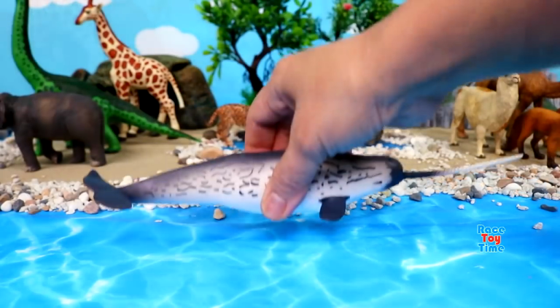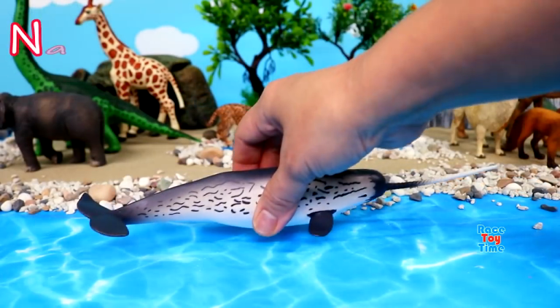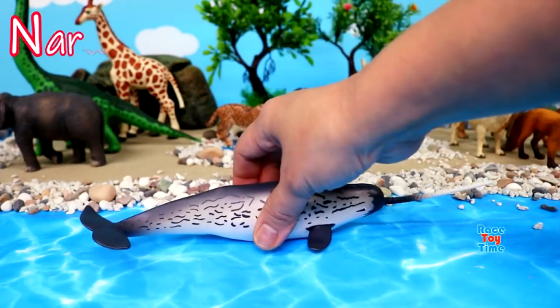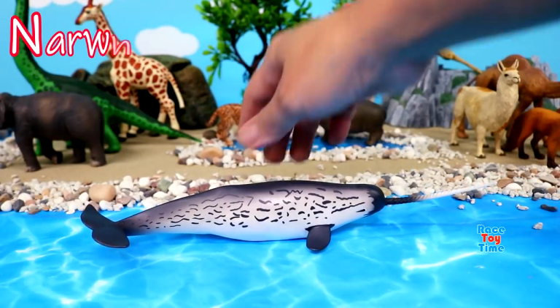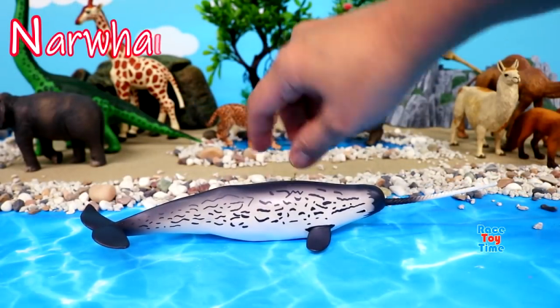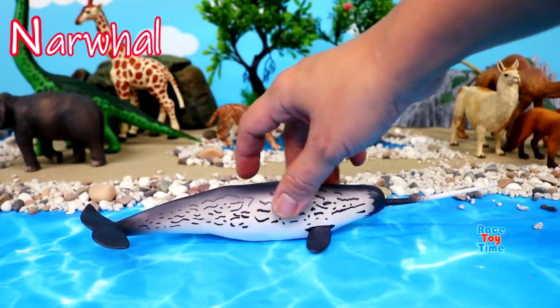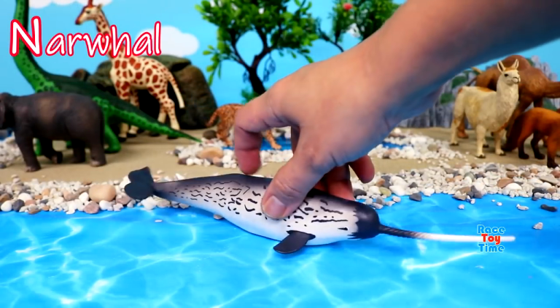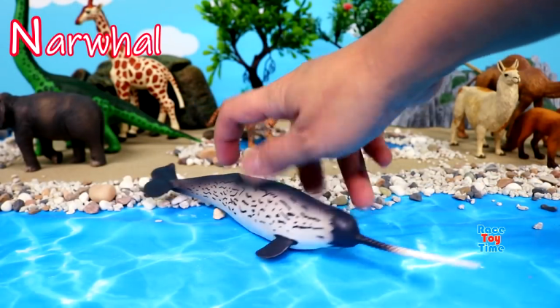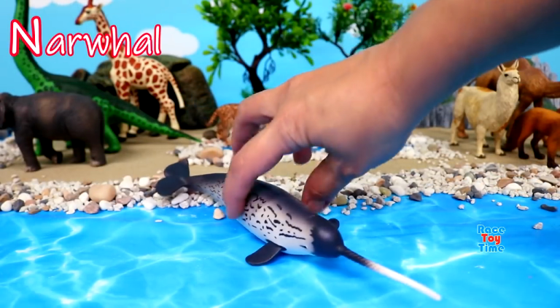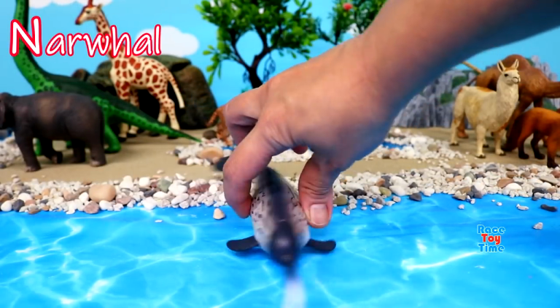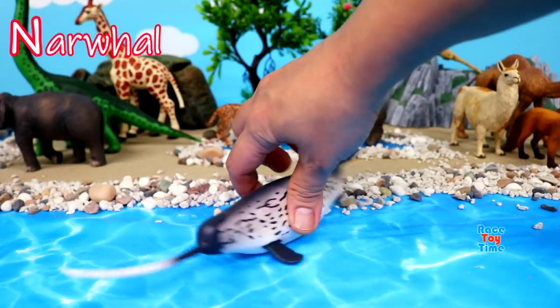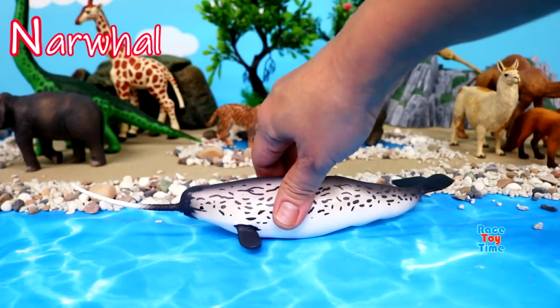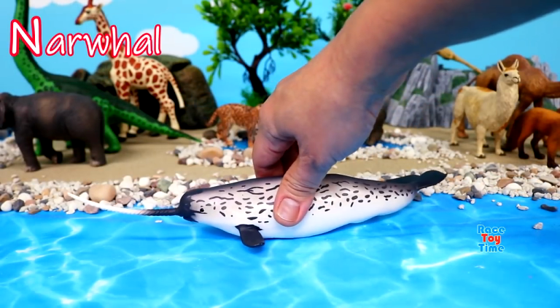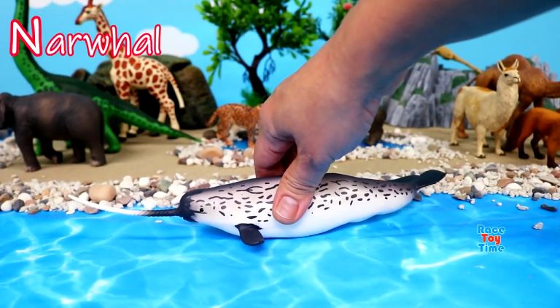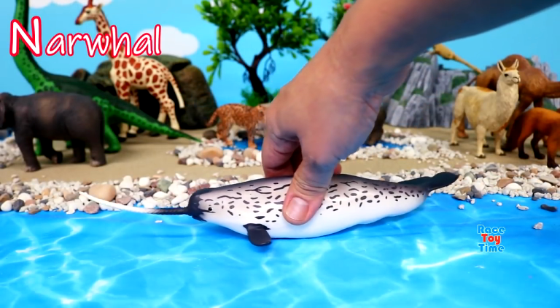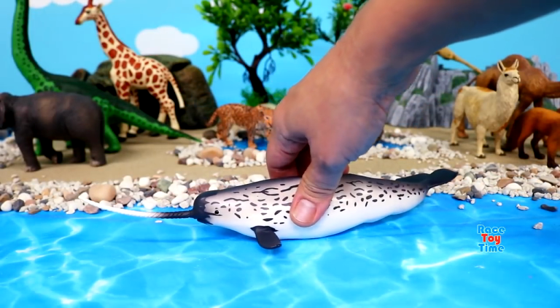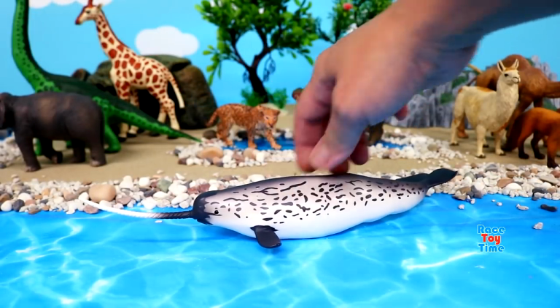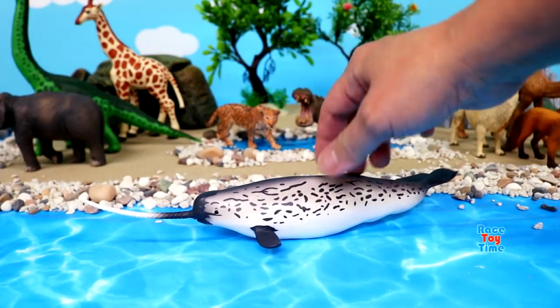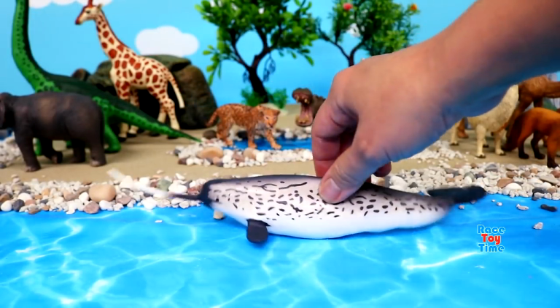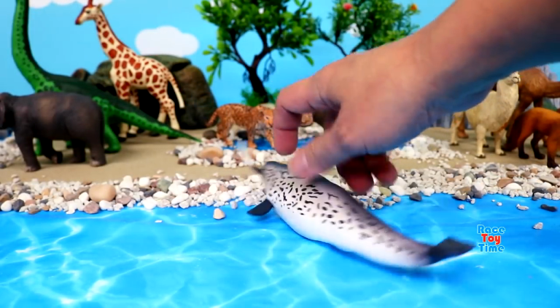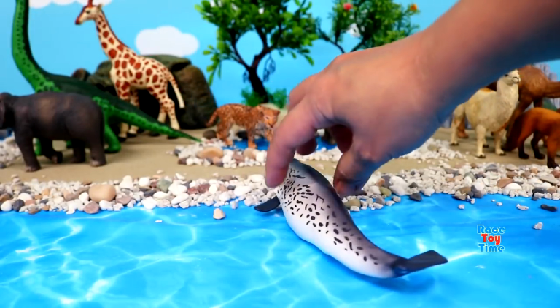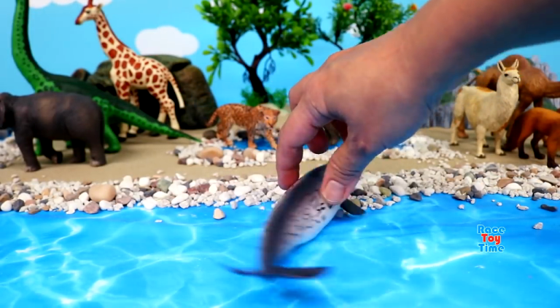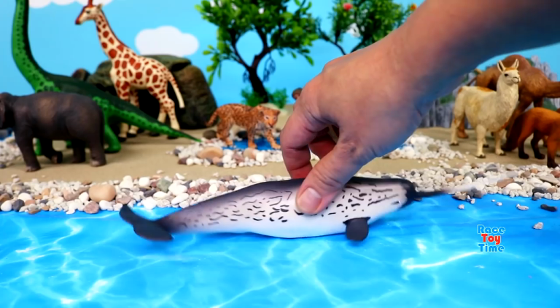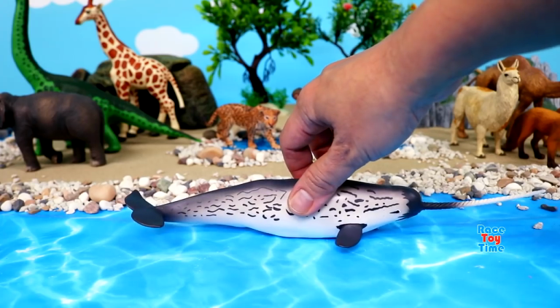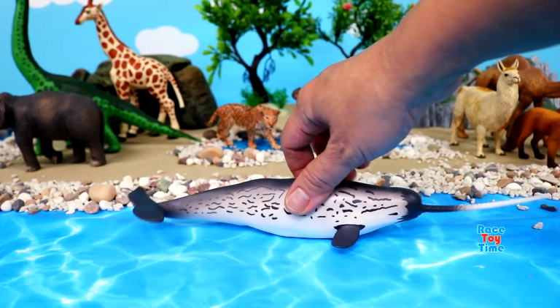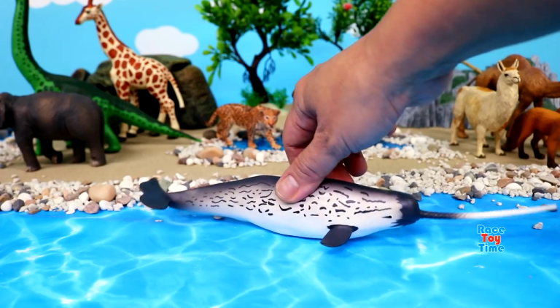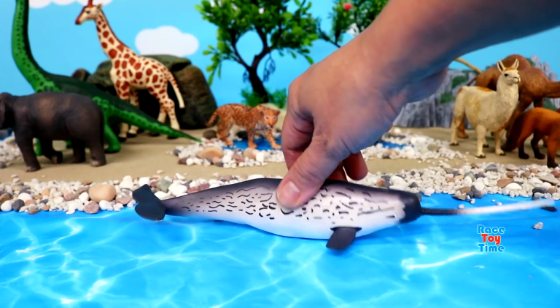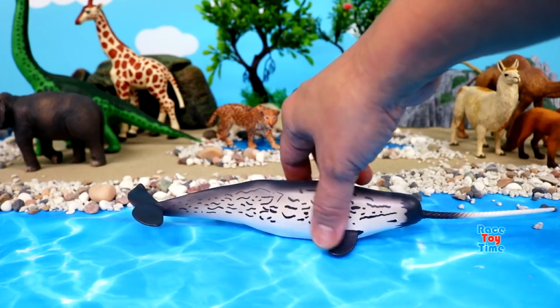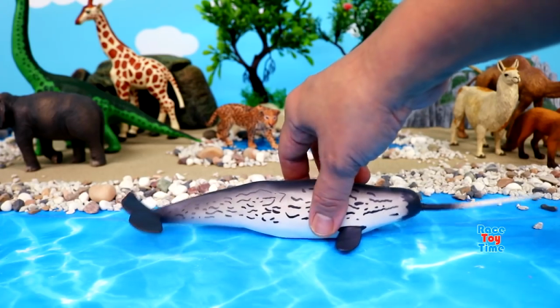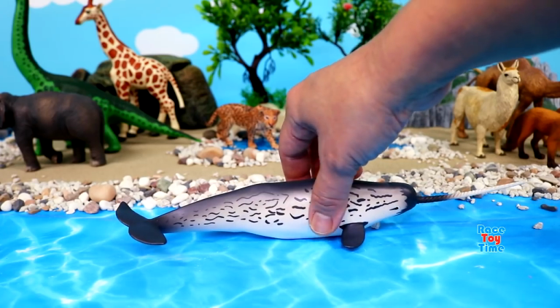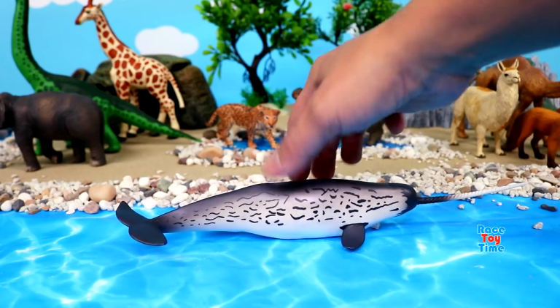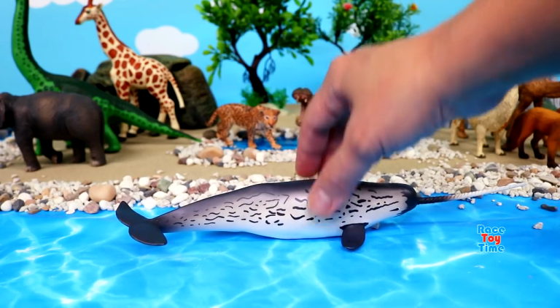Here's N for narwhal. Narwhals can be found around the Arctic Circle. They are carnivores. They eat fish, shrimp, and squid.